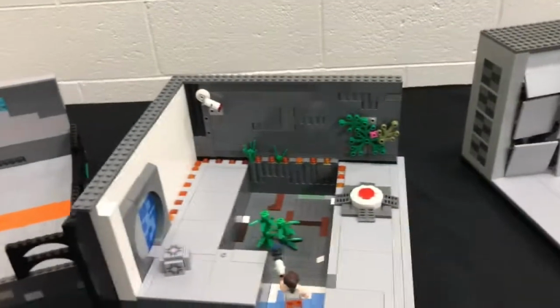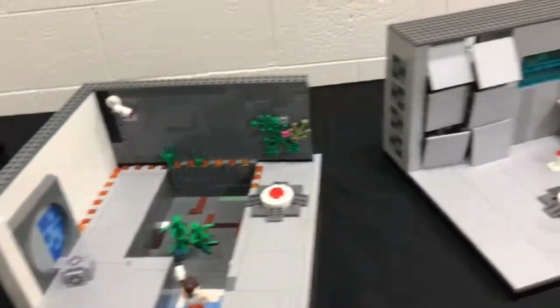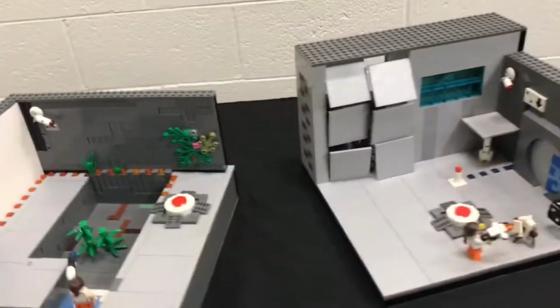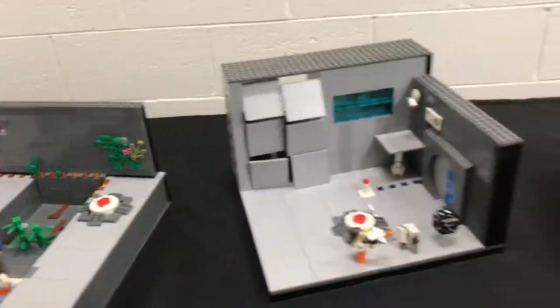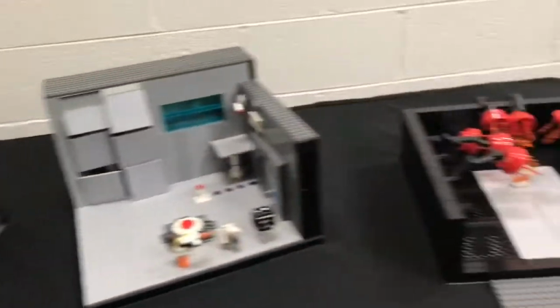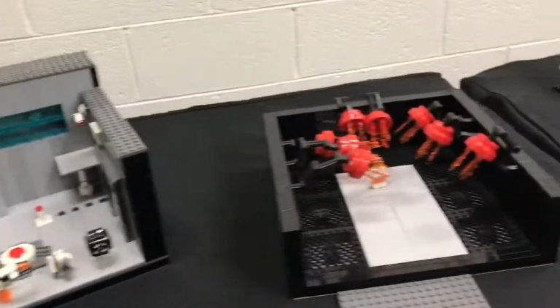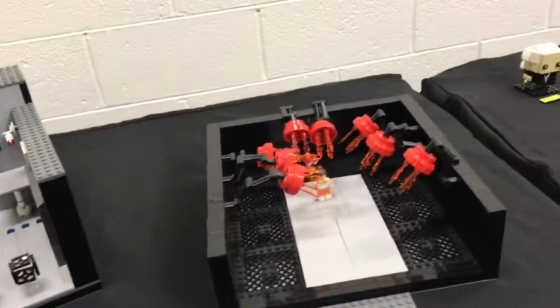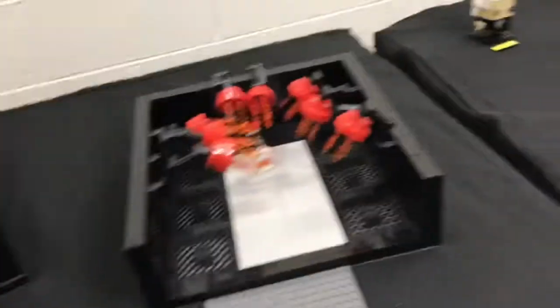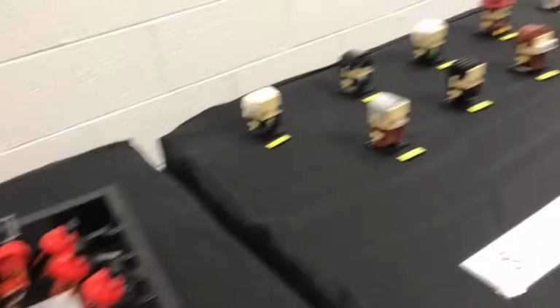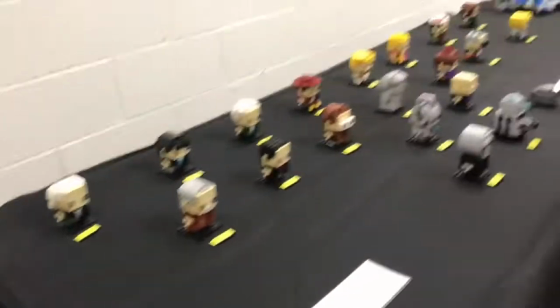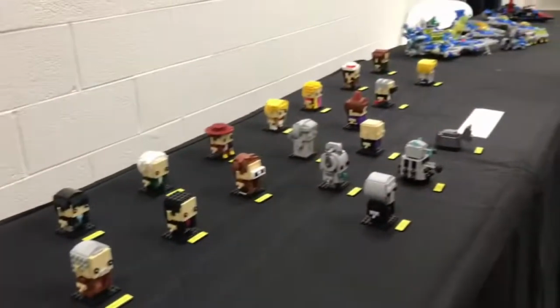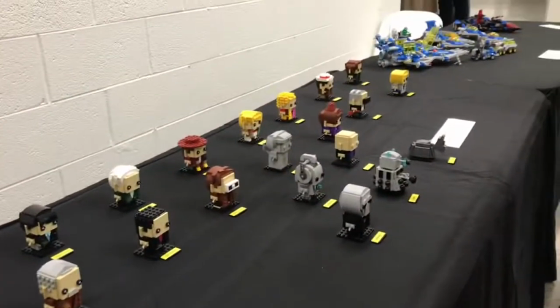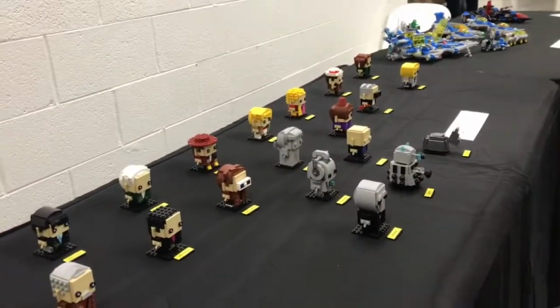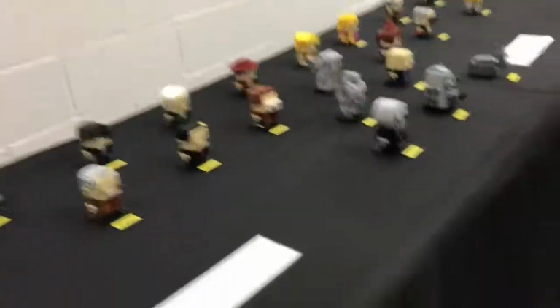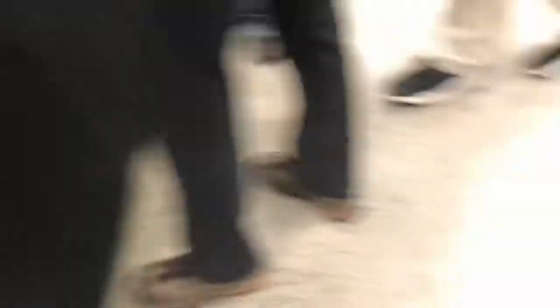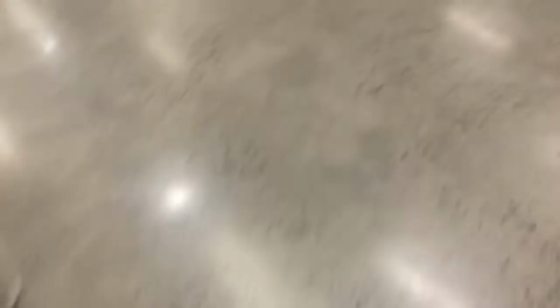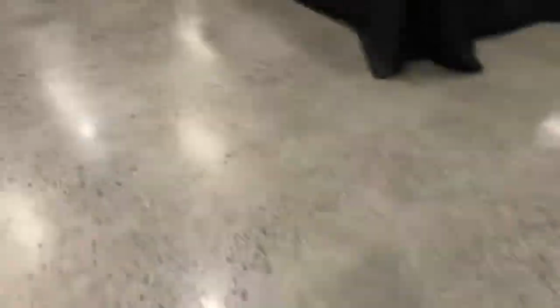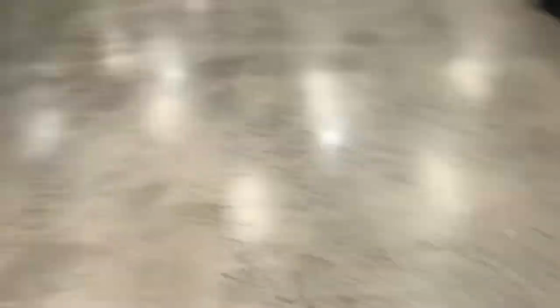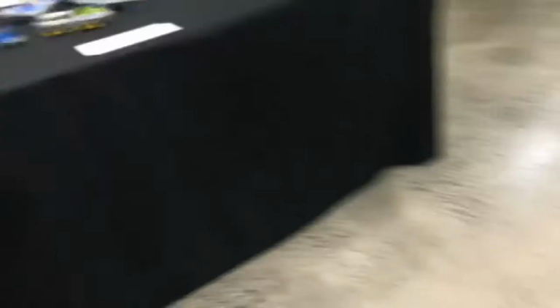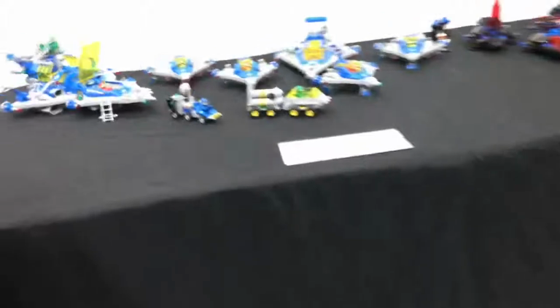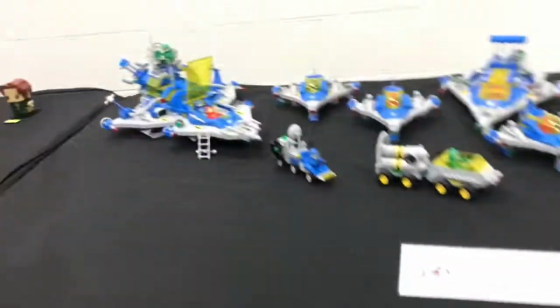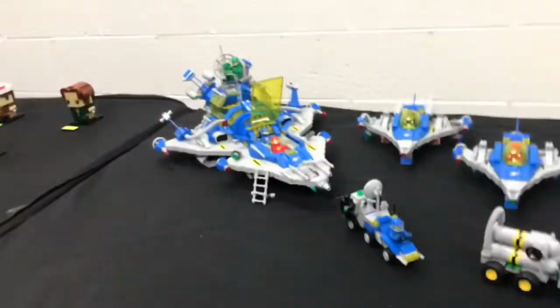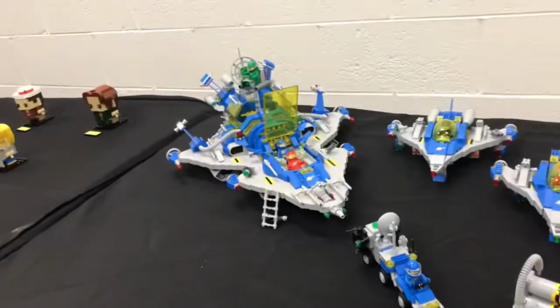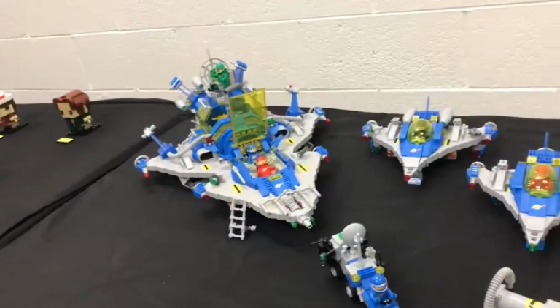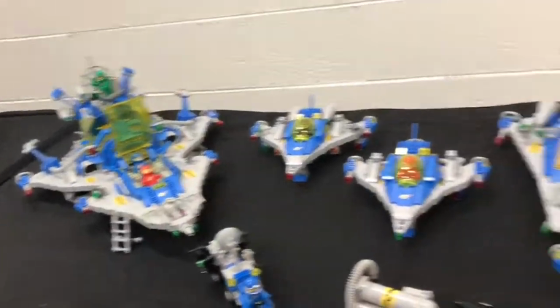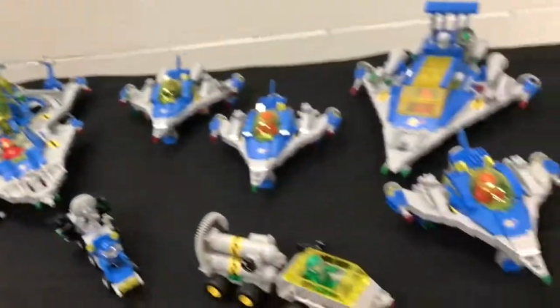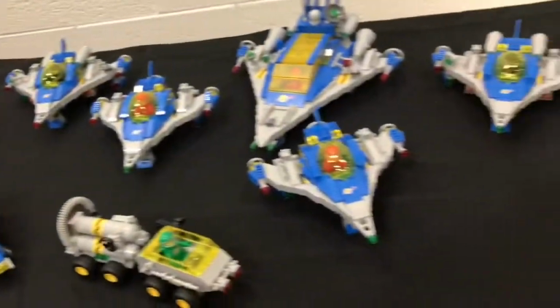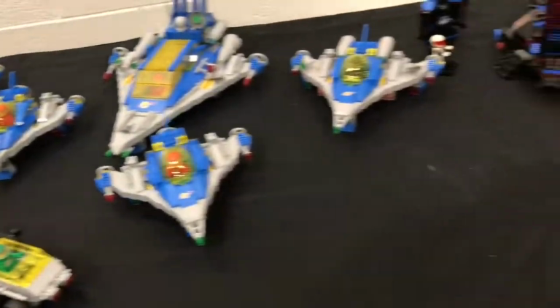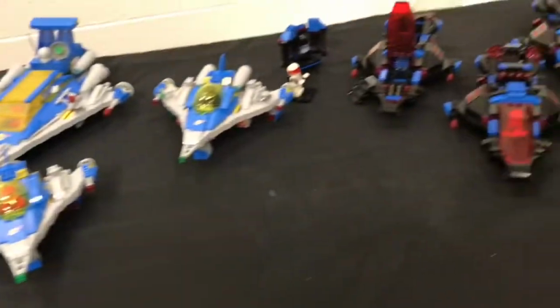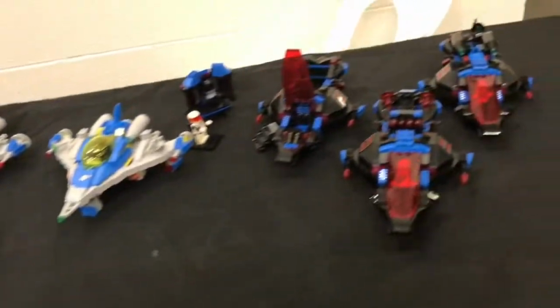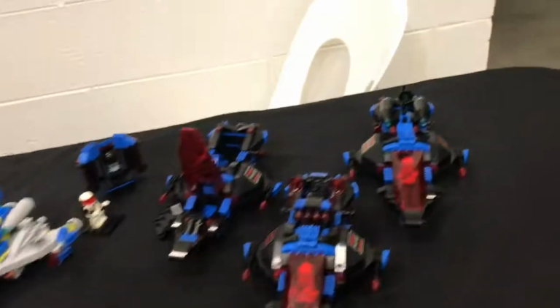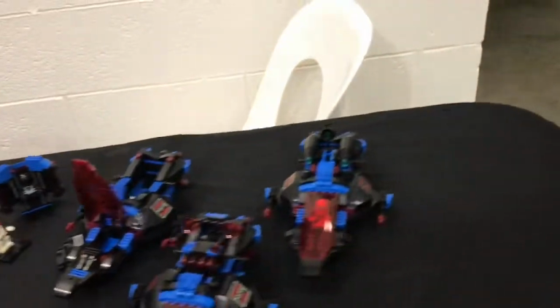It looks pretty cool though — I like how they're little dioramas. Then we have some Dr. Who Brickheads, and then — yeah, it's probably my favorite — Classic Space. It's really cool.